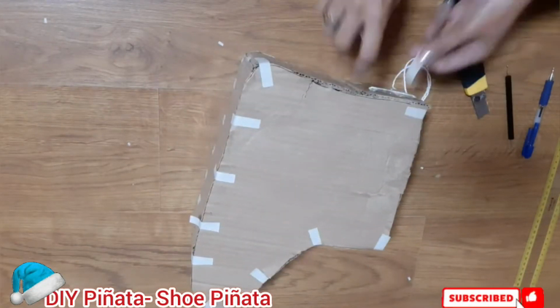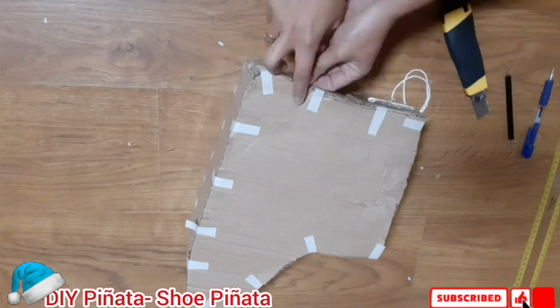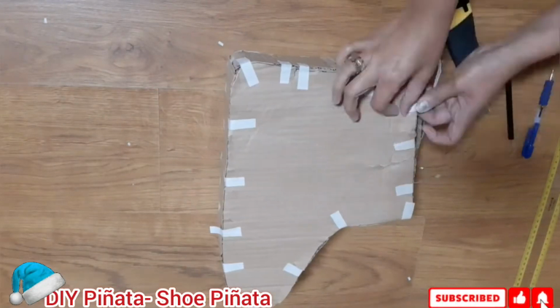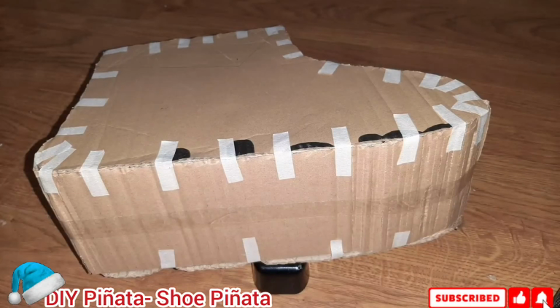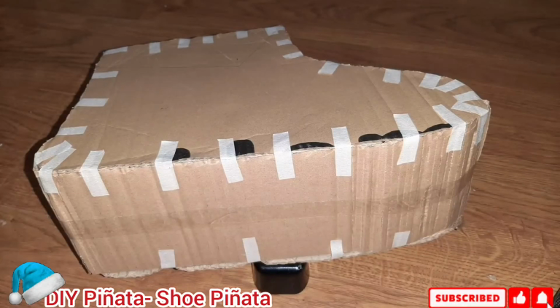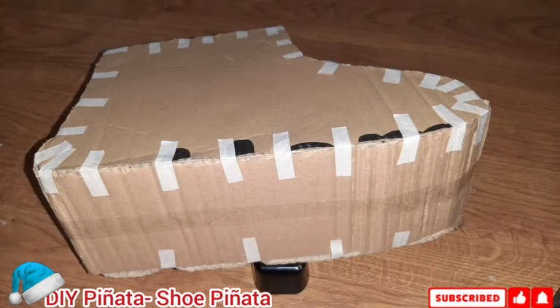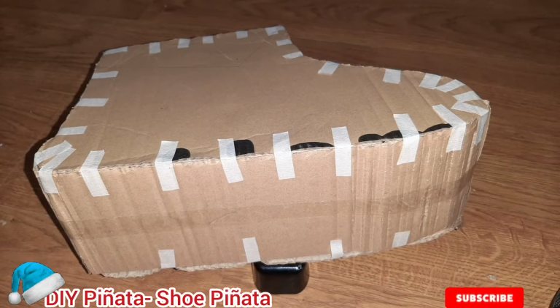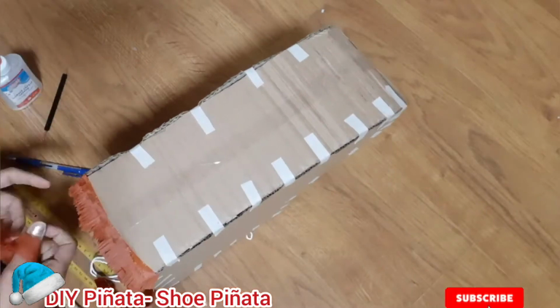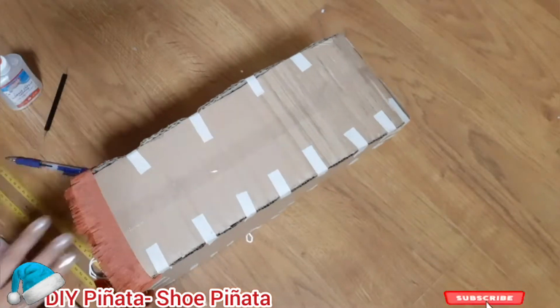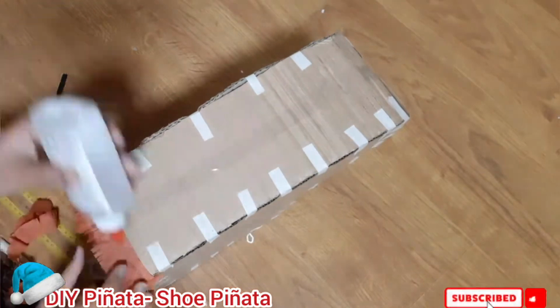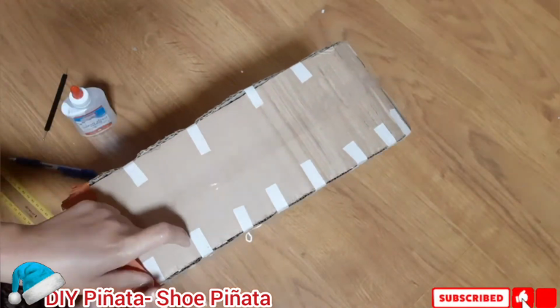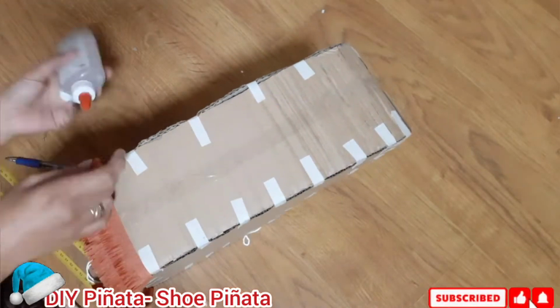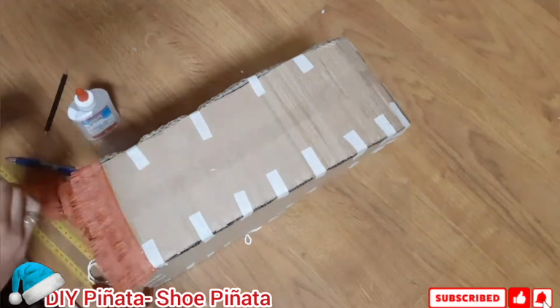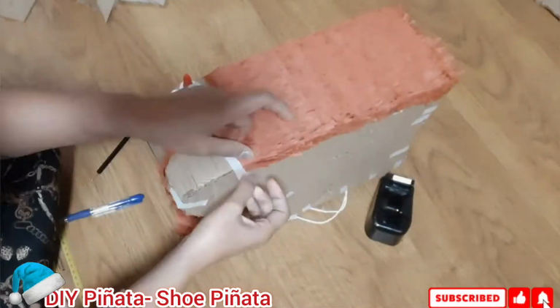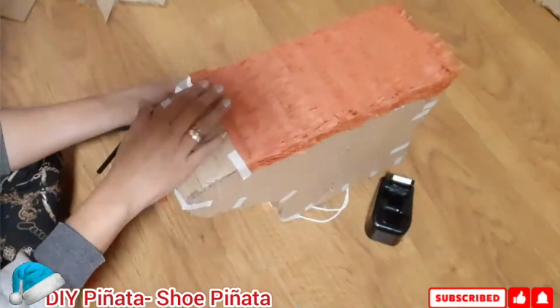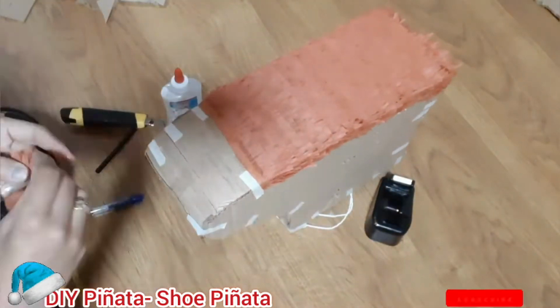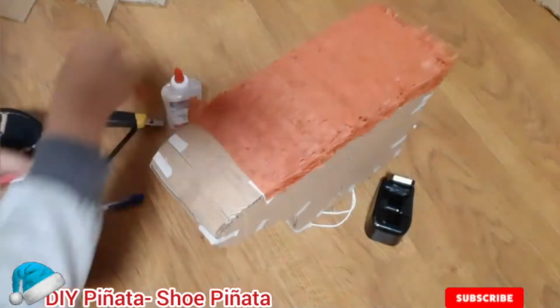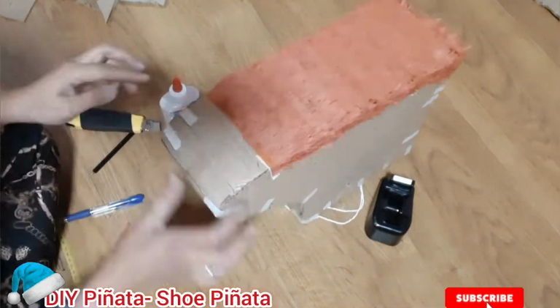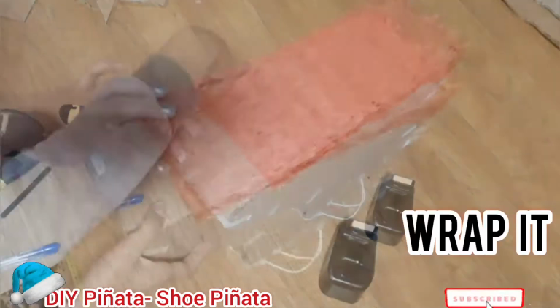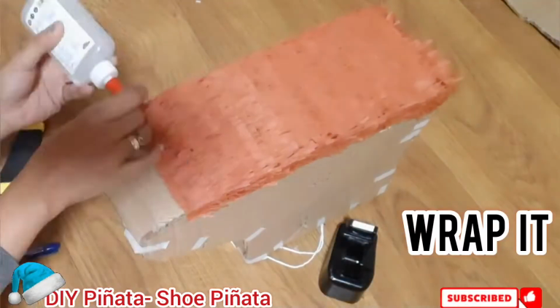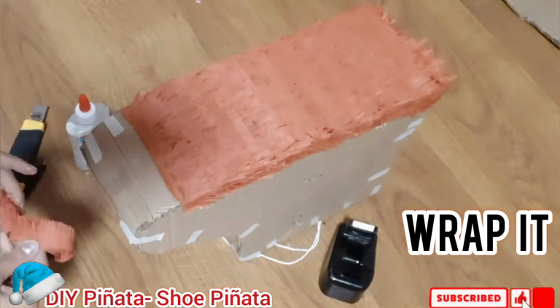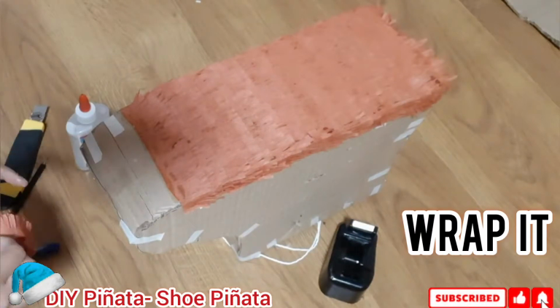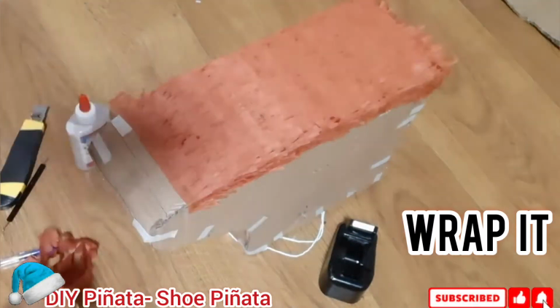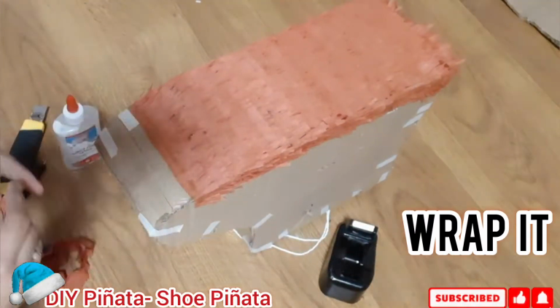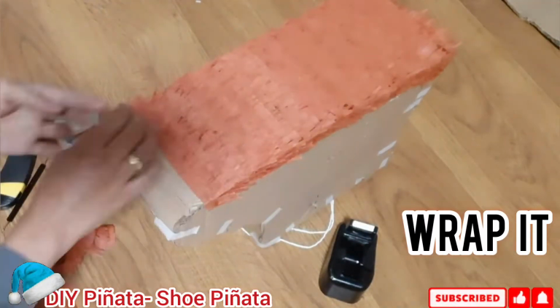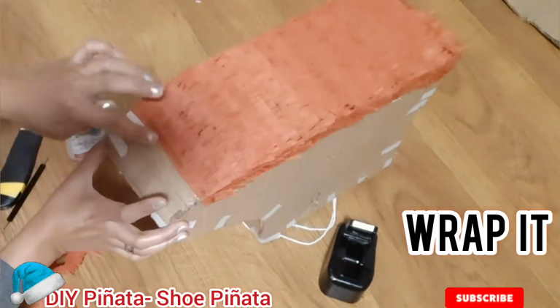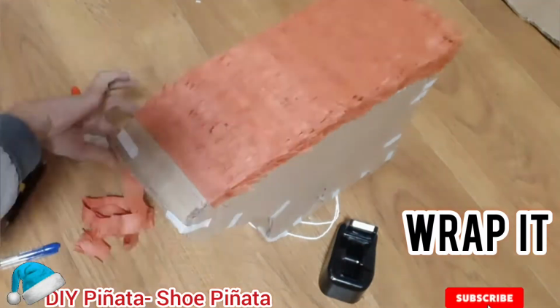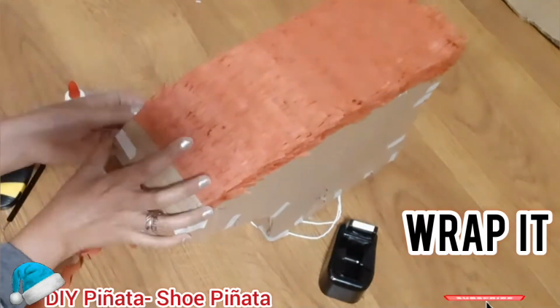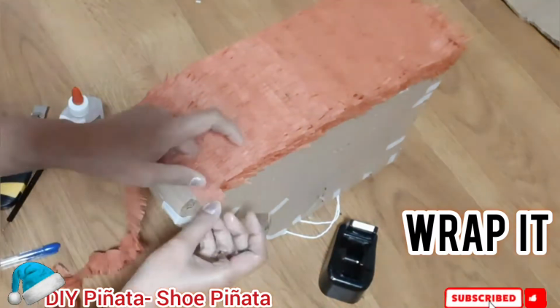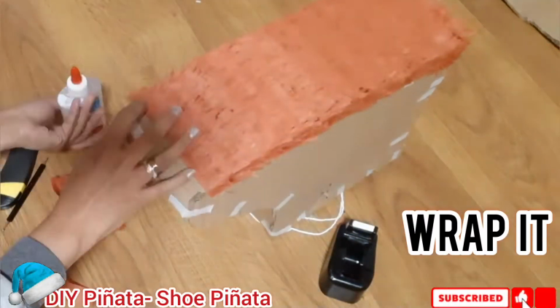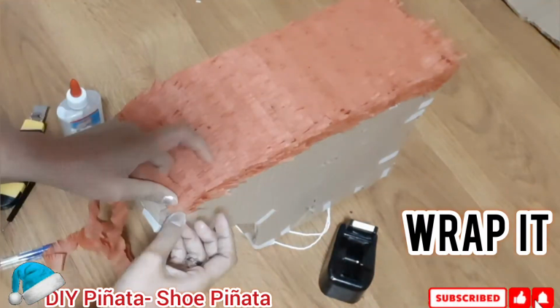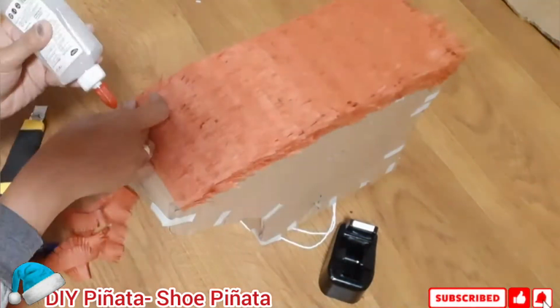And now it's ready — we can start wrapping it with a grip paper. So it's a simple piñata. We just wrap it with a grip paper. Then you can add any details or designs that you want.